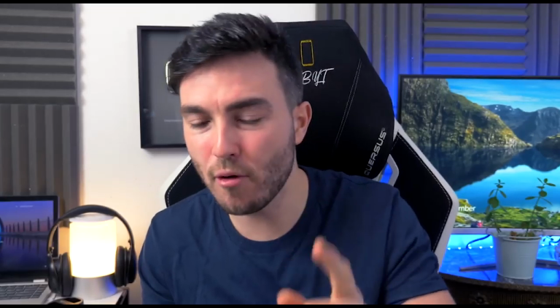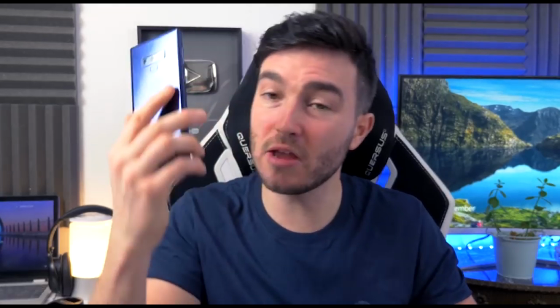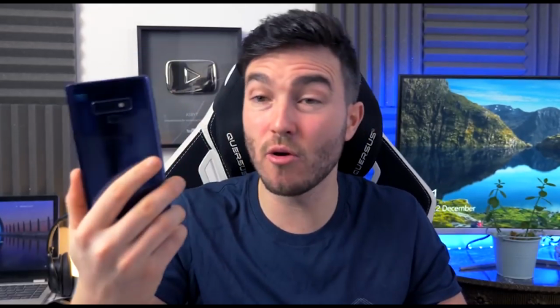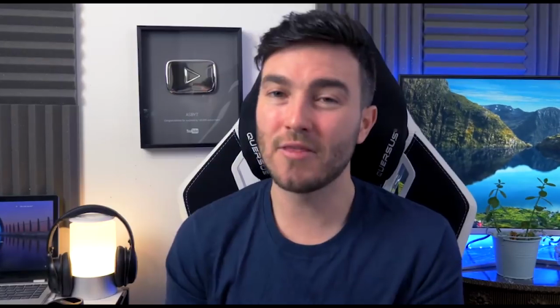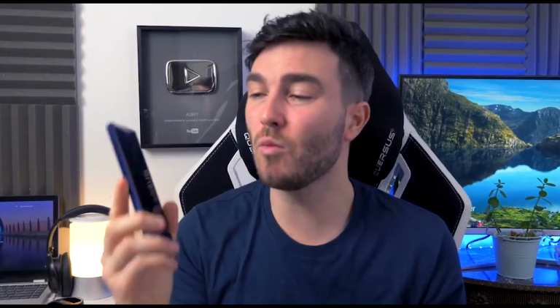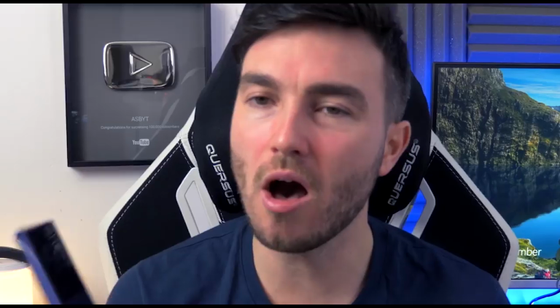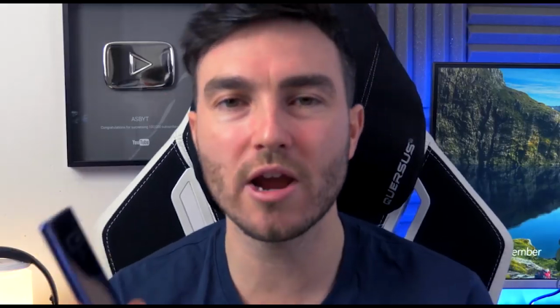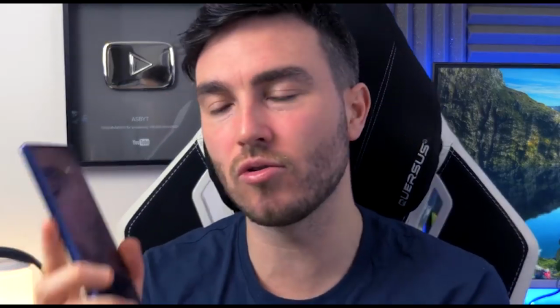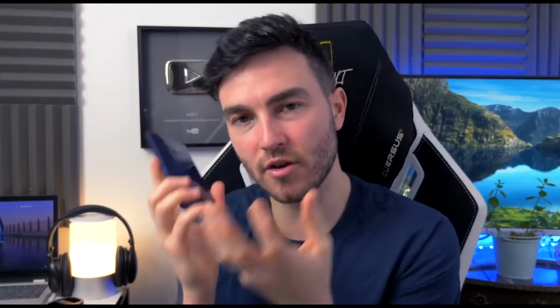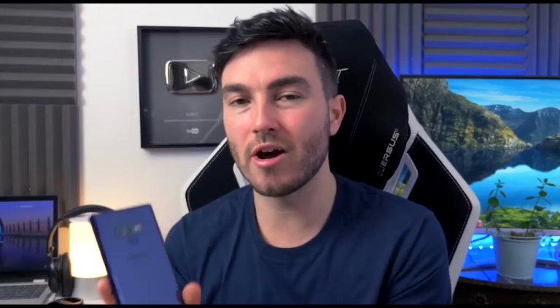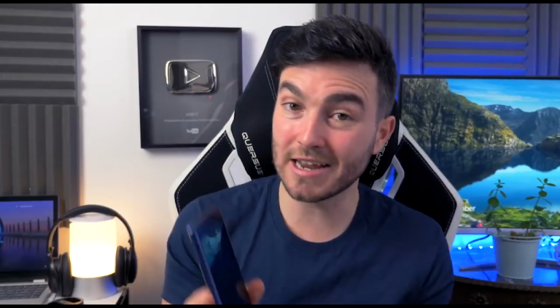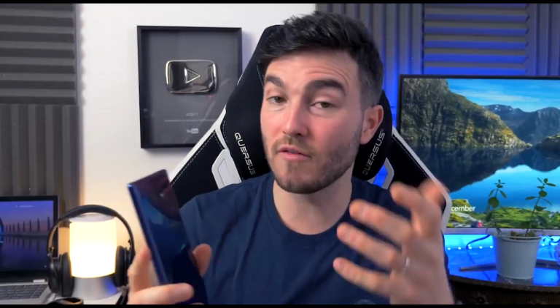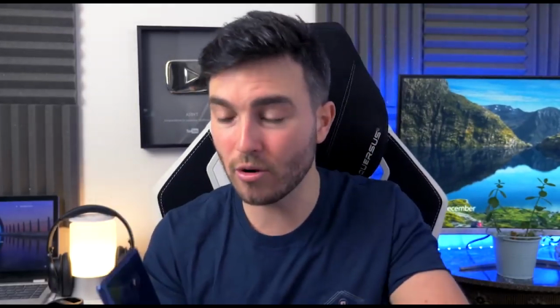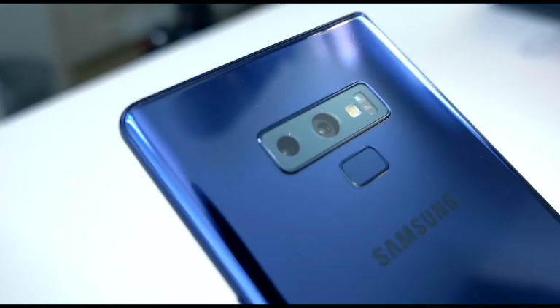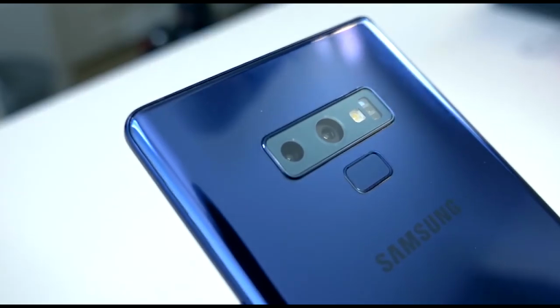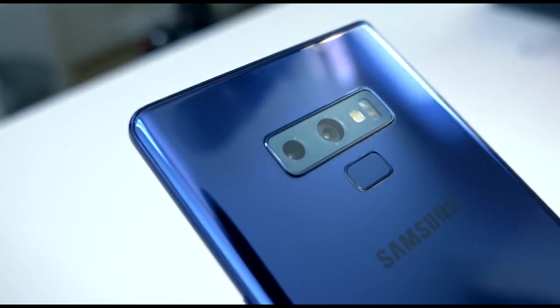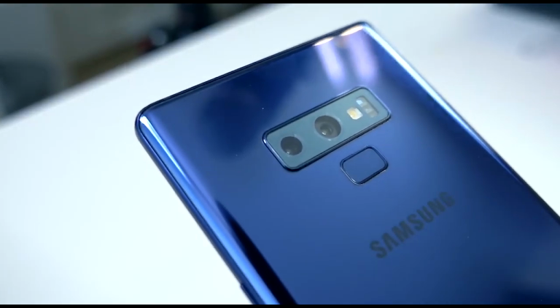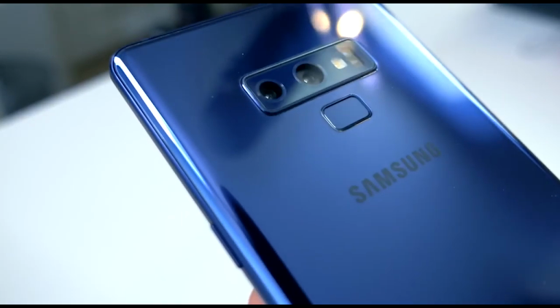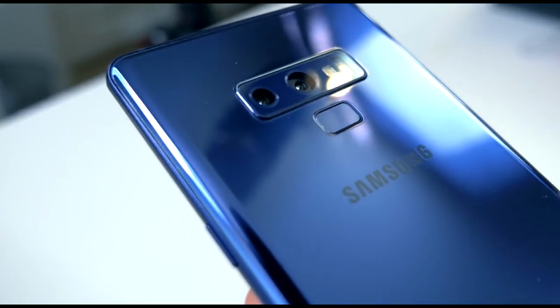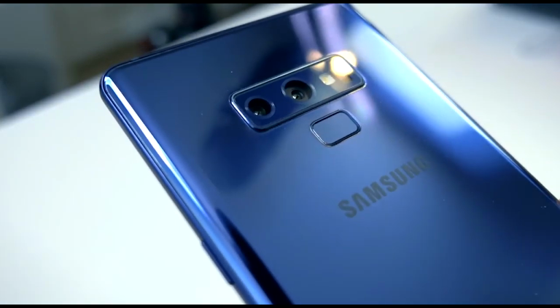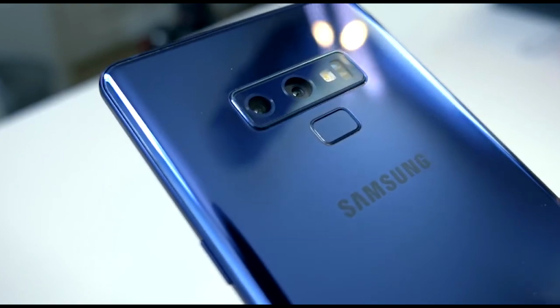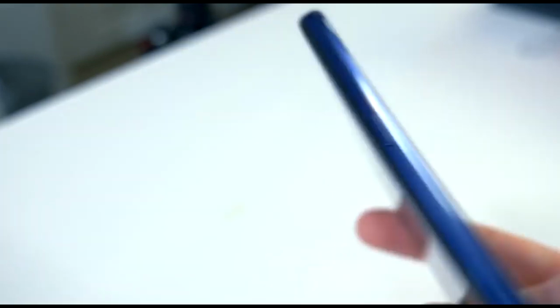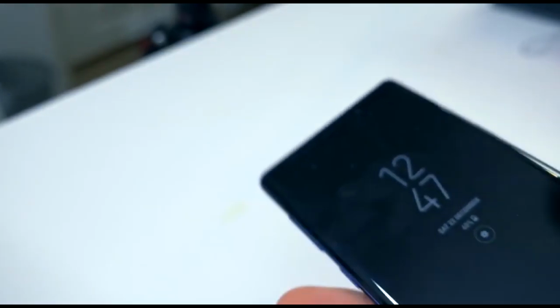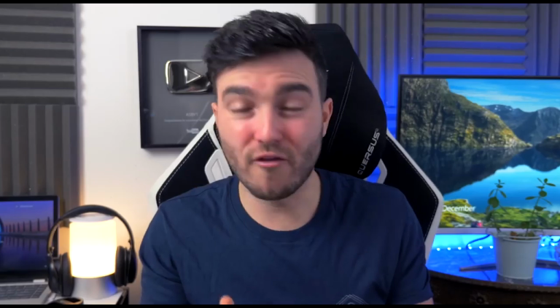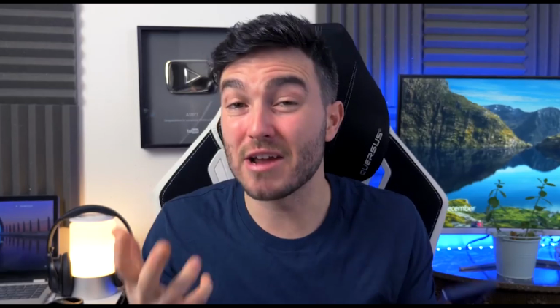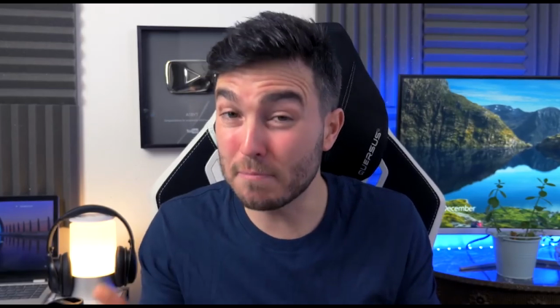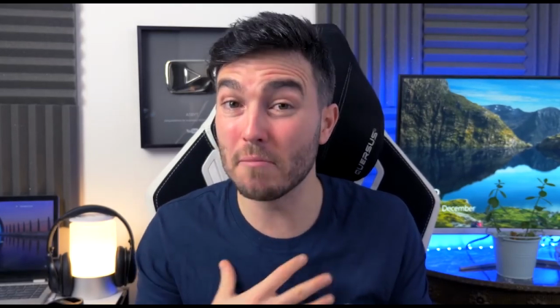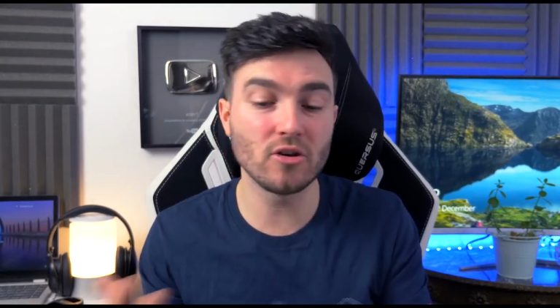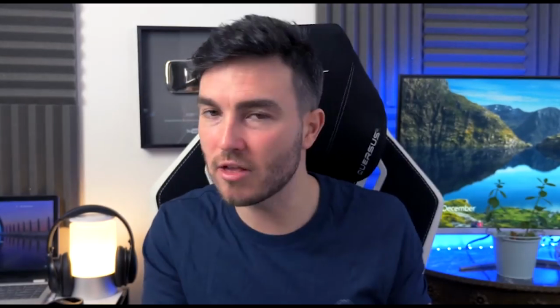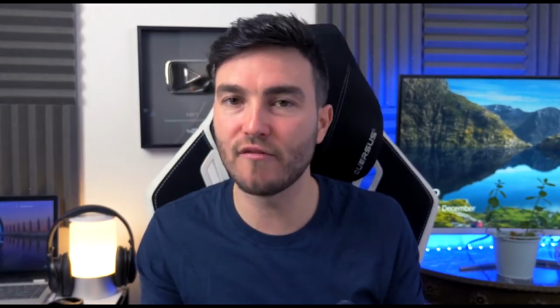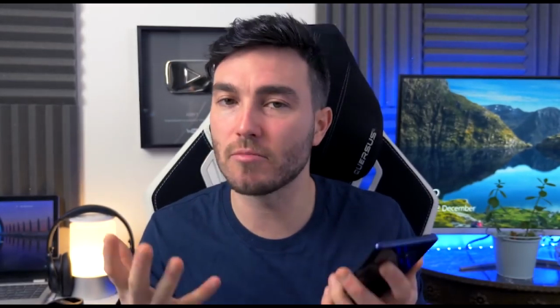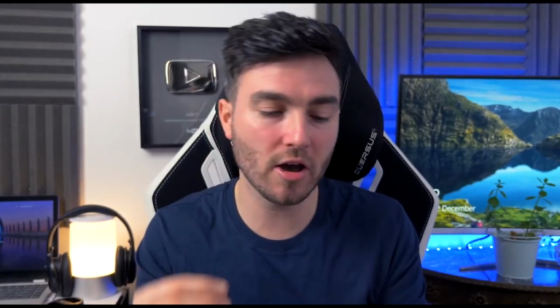The main problem for me with the Note 9 — and the only reason why I can't really use it as my daily driver — is the camera. Although the camera is good, it's not great. The front camera is pretty poor compared to other flagships on the market.